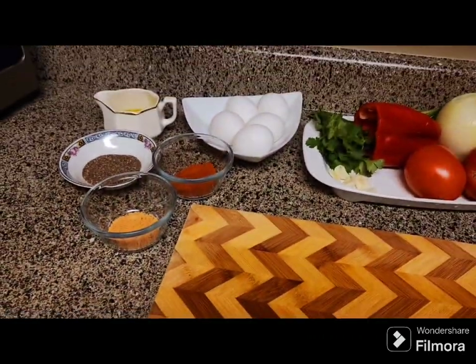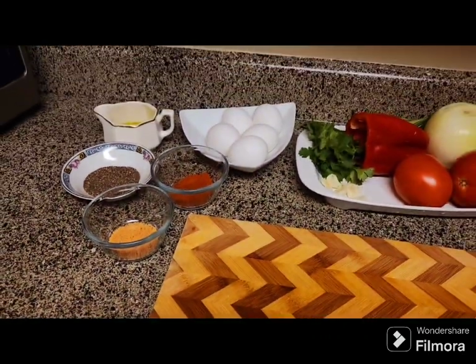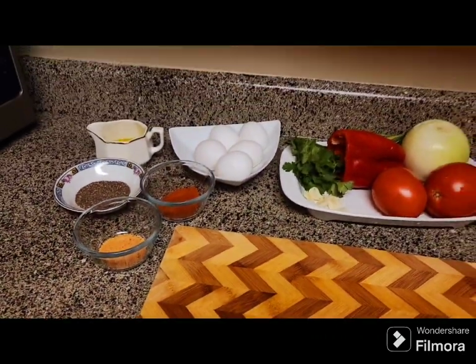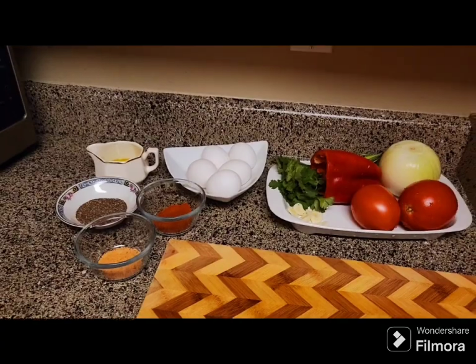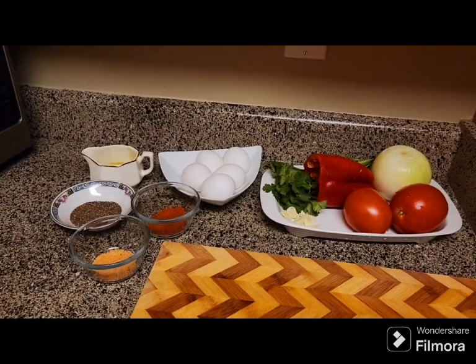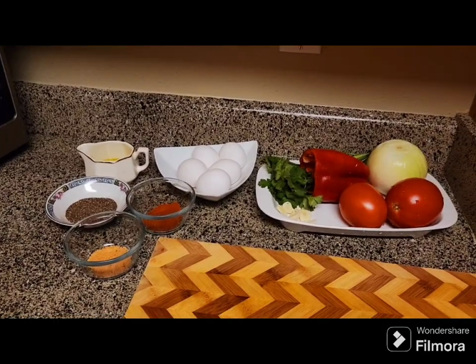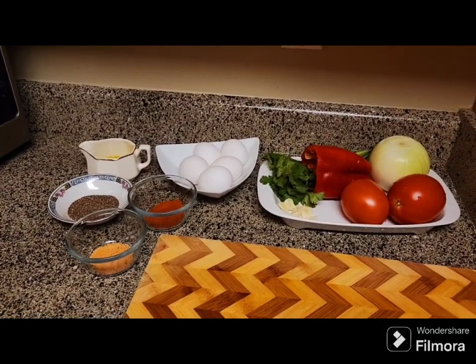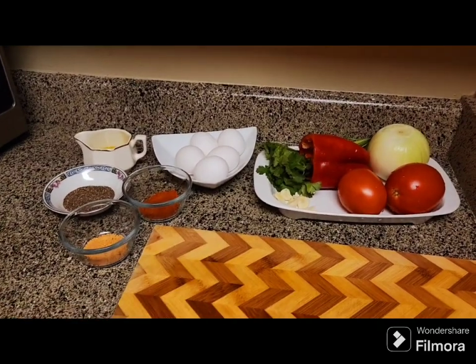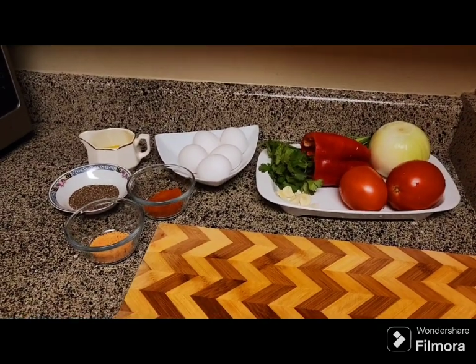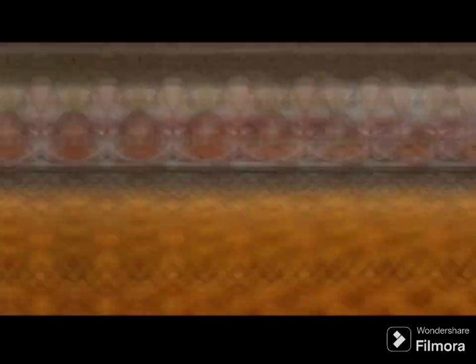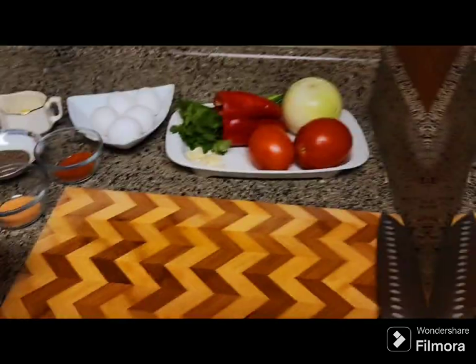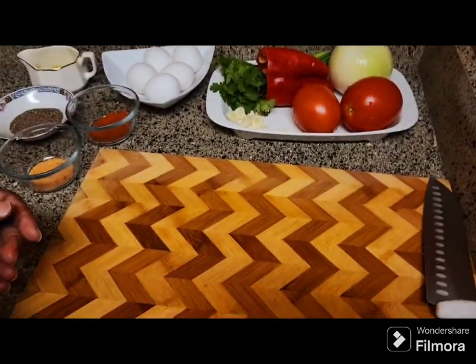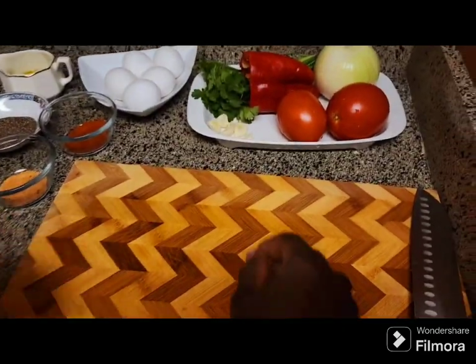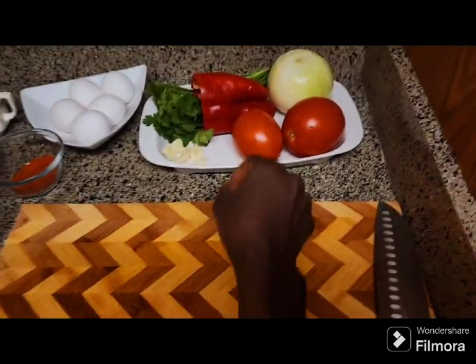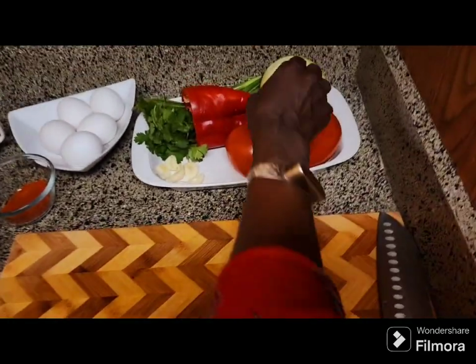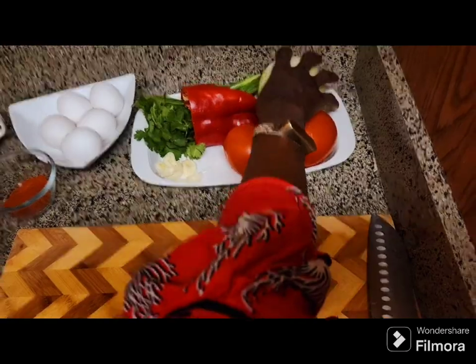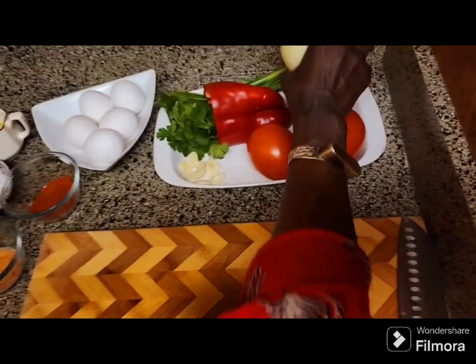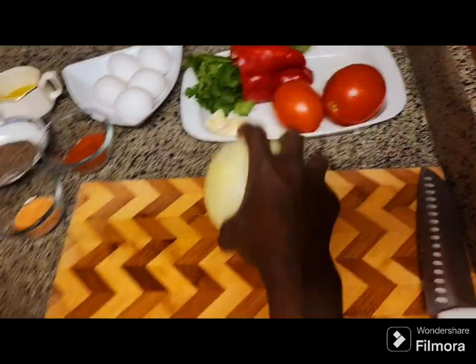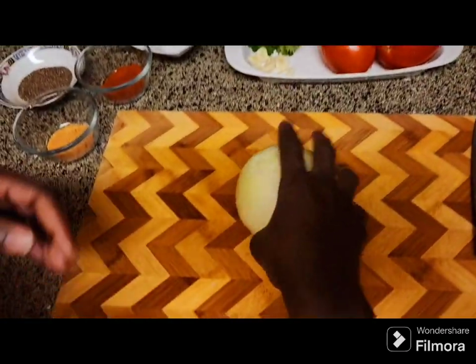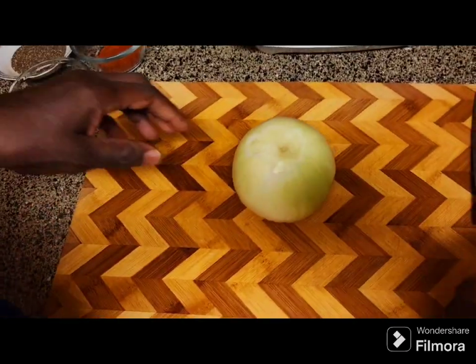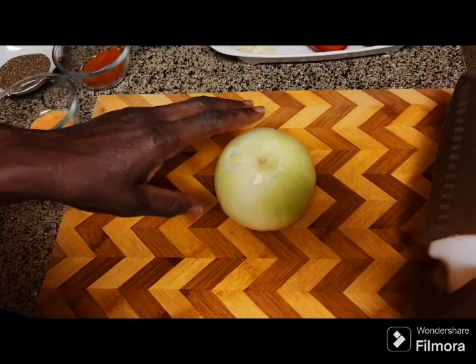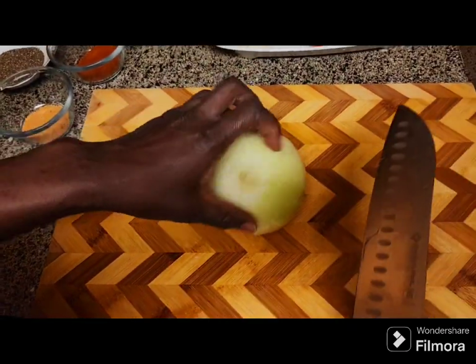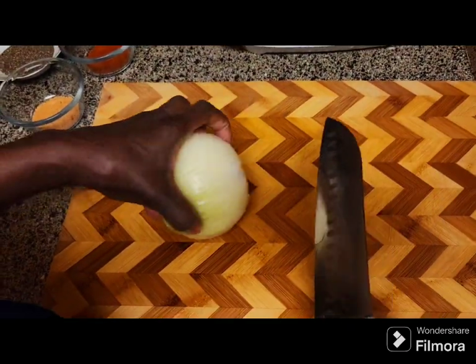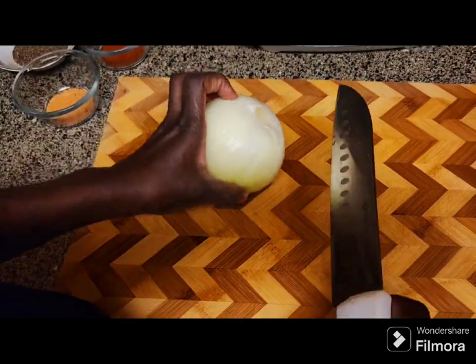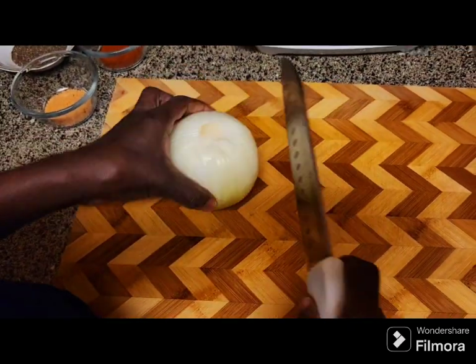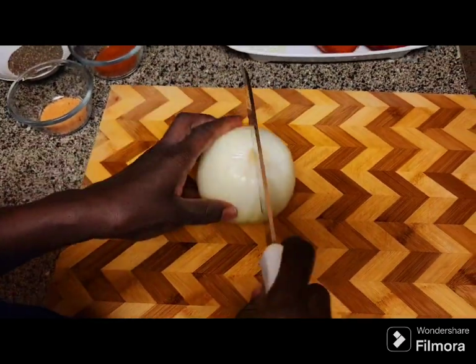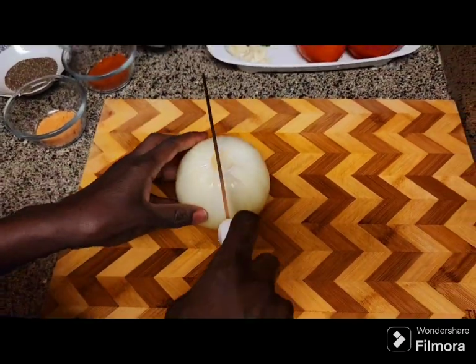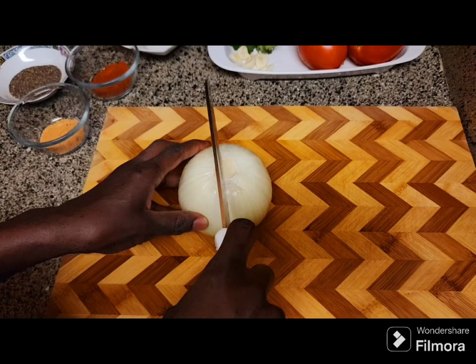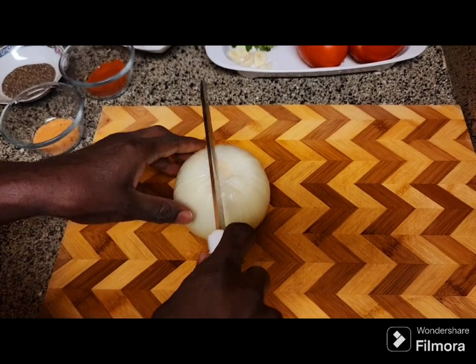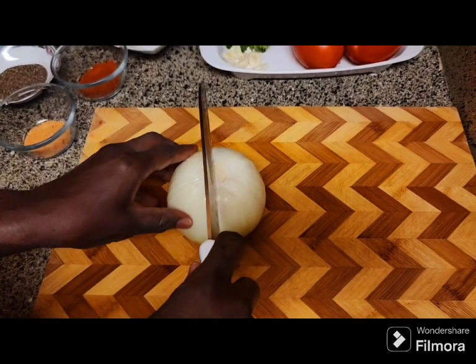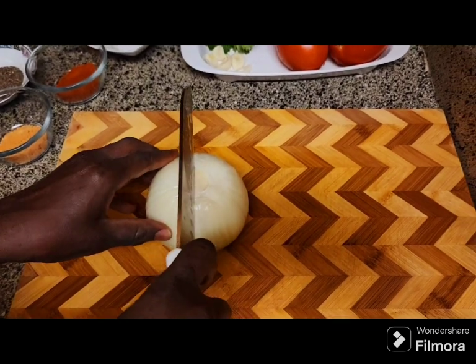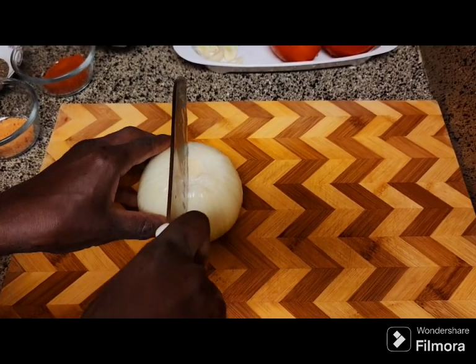Now I'm going to start making the food. I washed my hands already. Now I'm going to chop my onion.